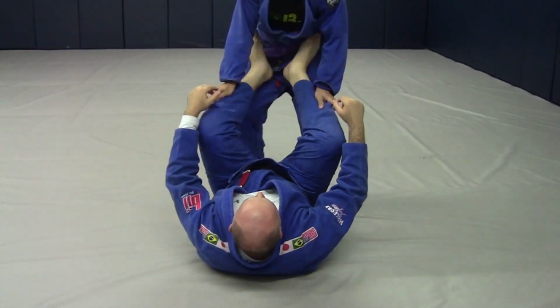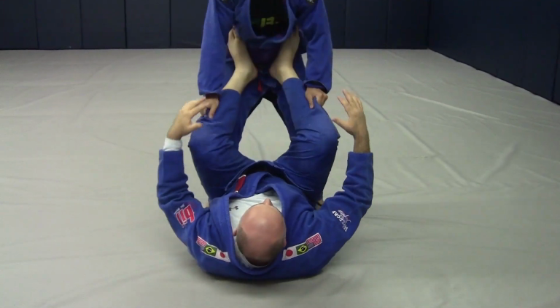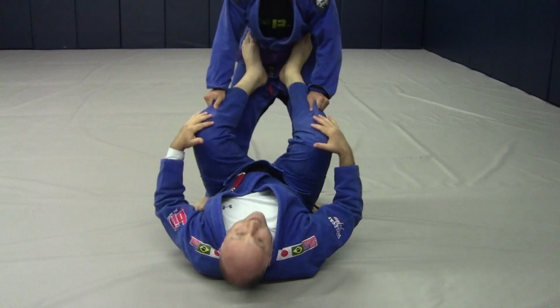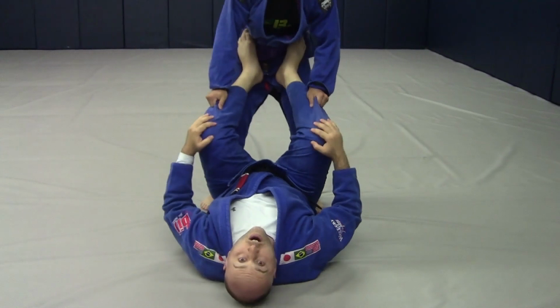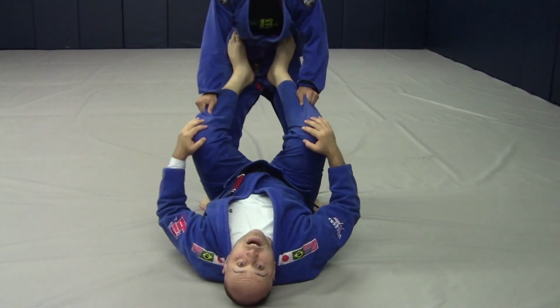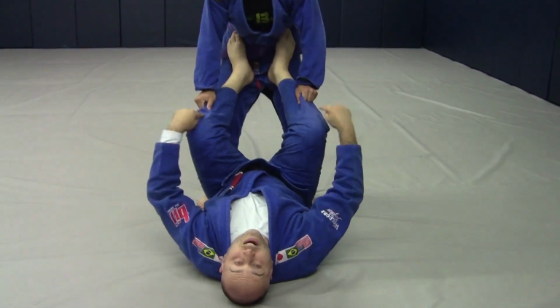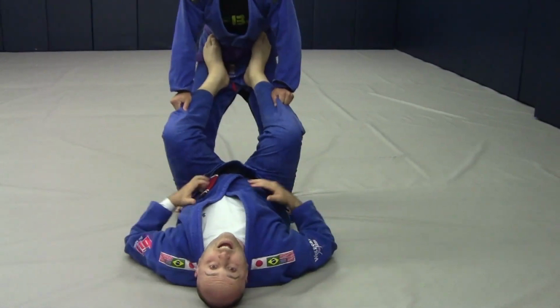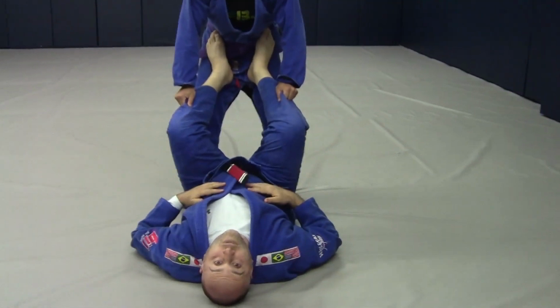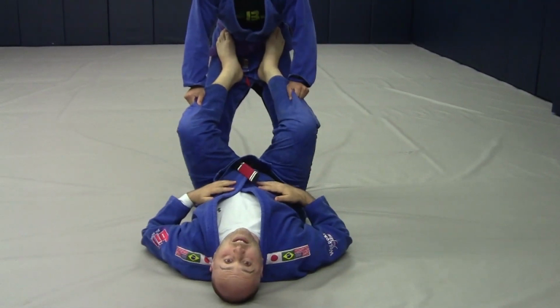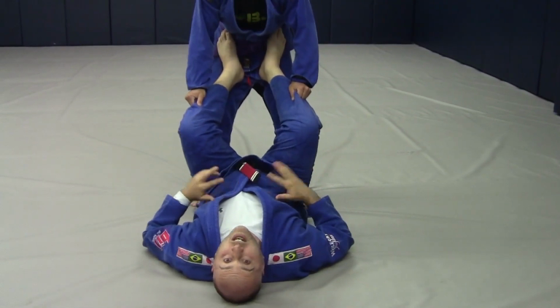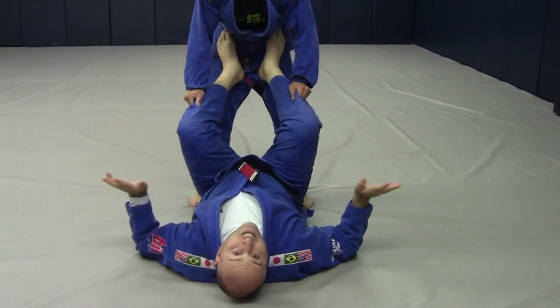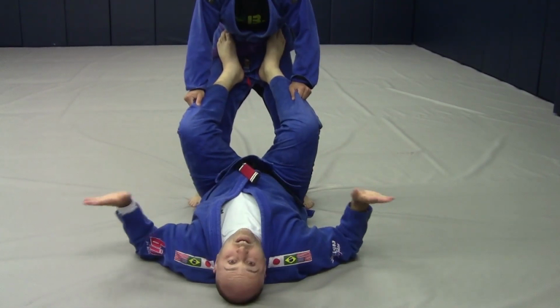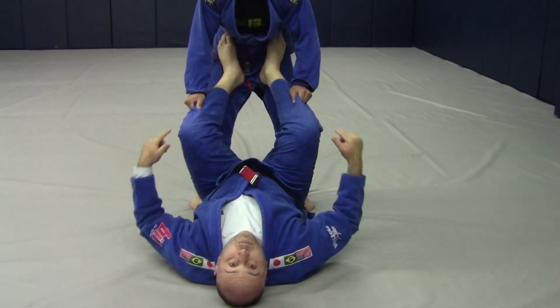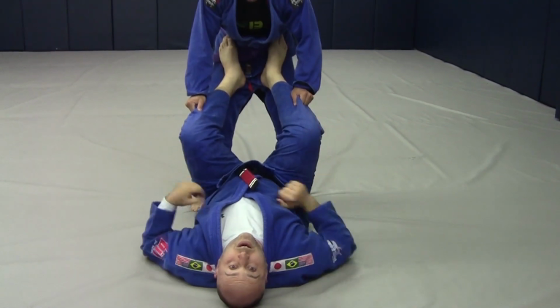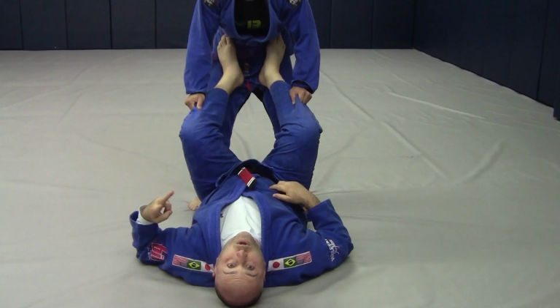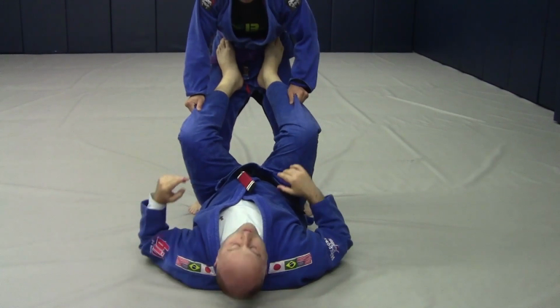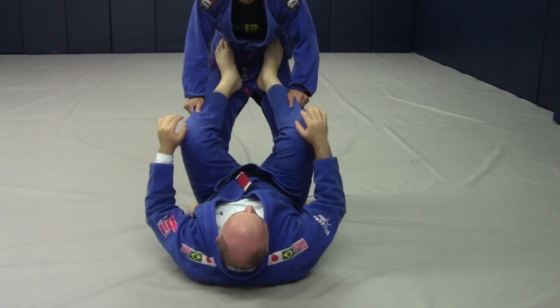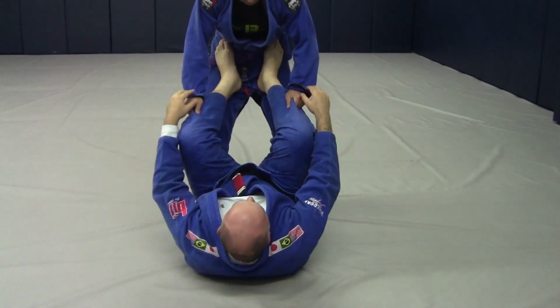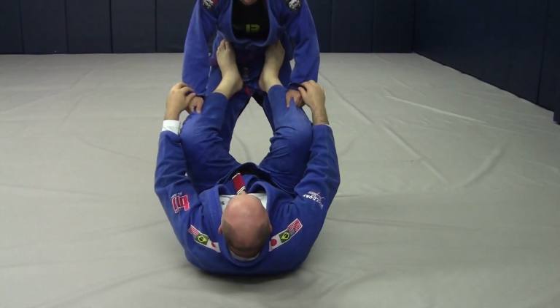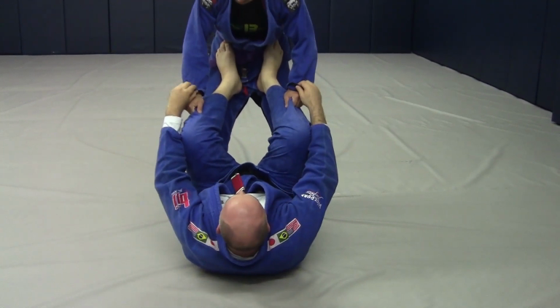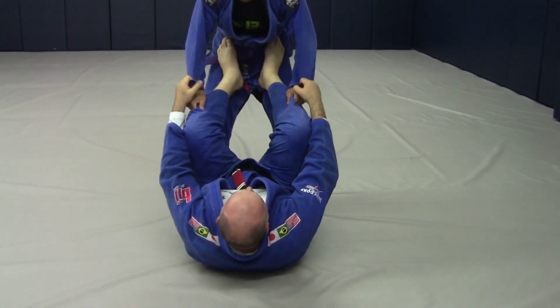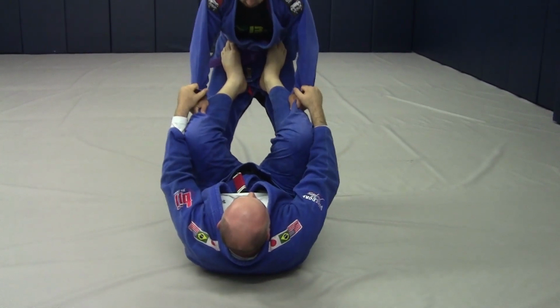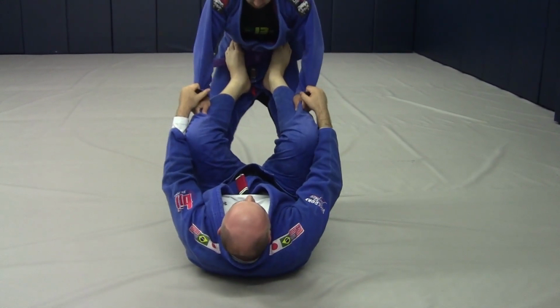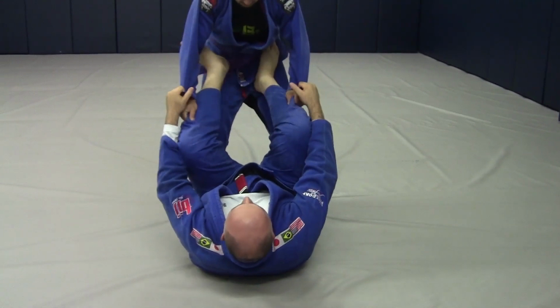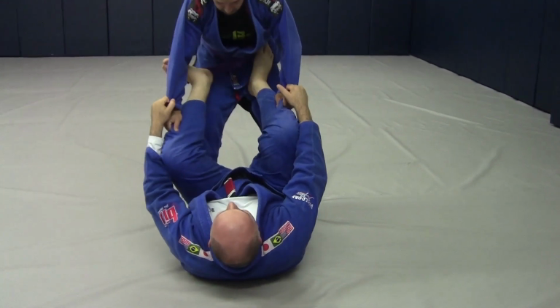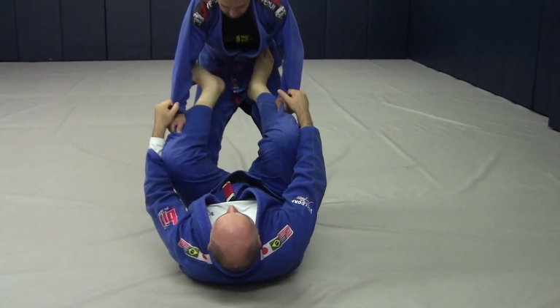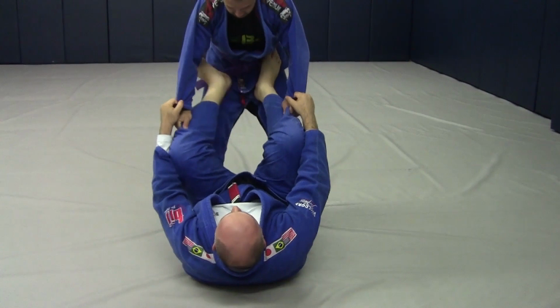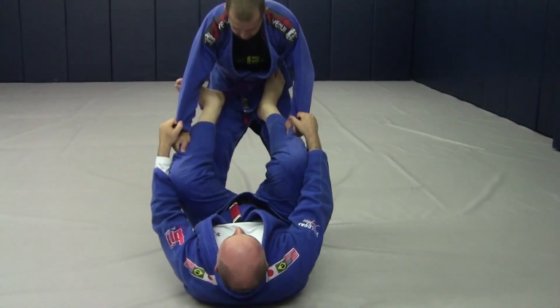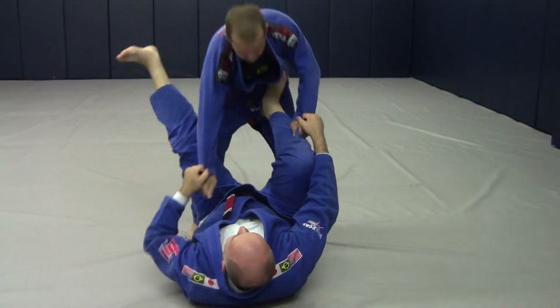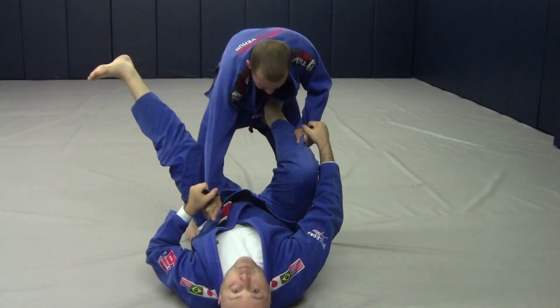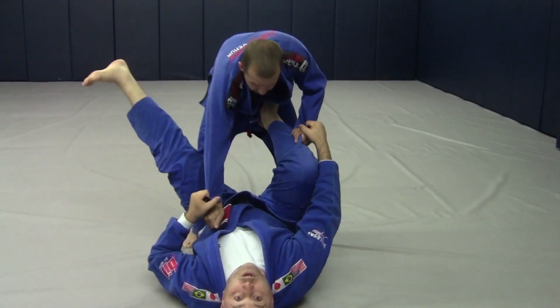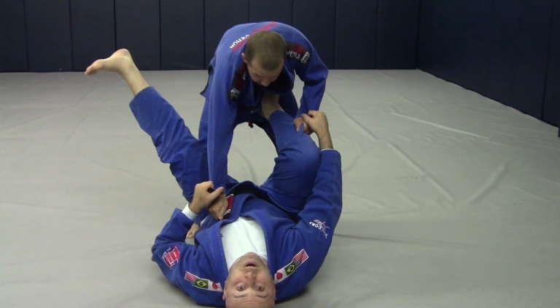So the rule is: in our open guard, they are not allowed to have our pants. That is just unacceptable — they have control of both legs. So whenever we can, as we've got our sleeve grips, we're going to take the foot off, kick and pull to try to break.